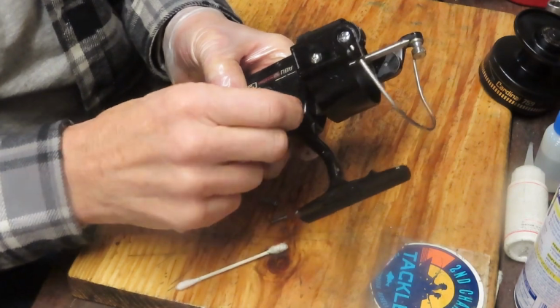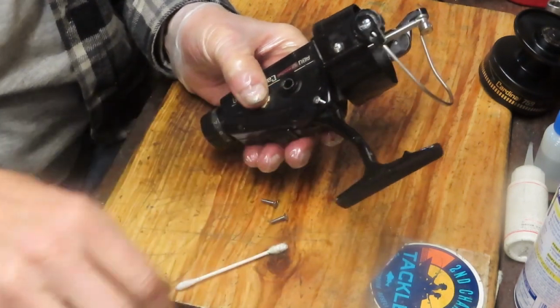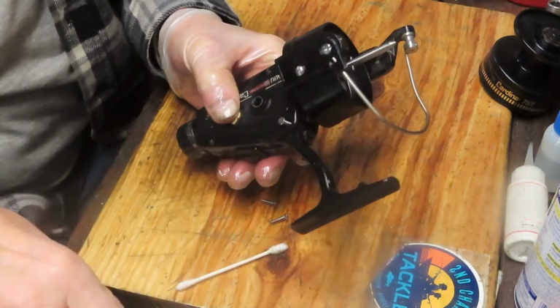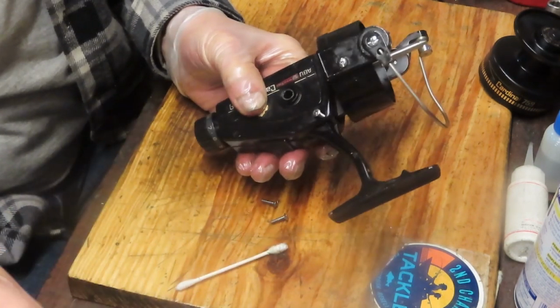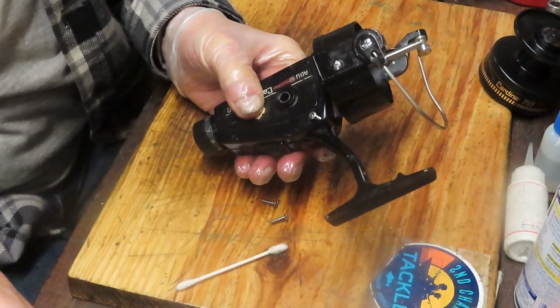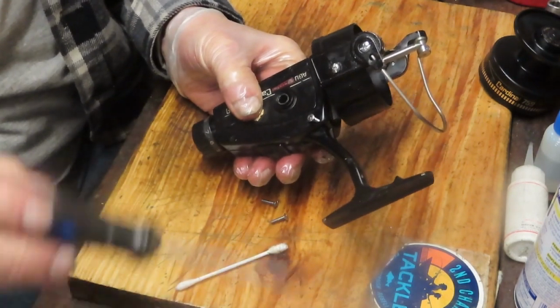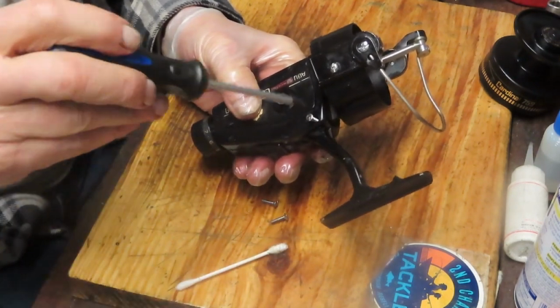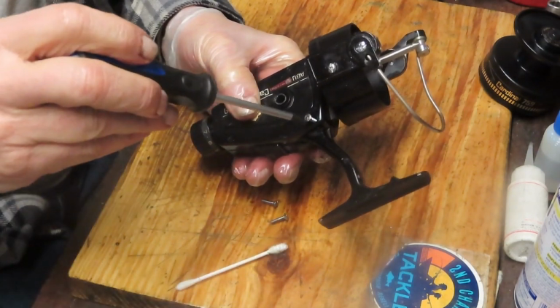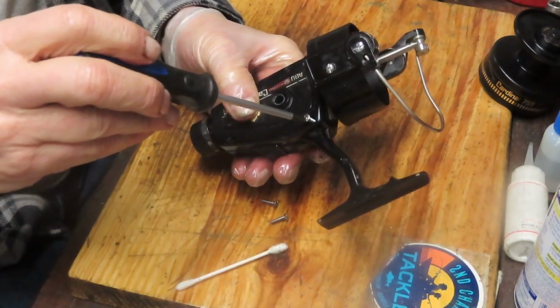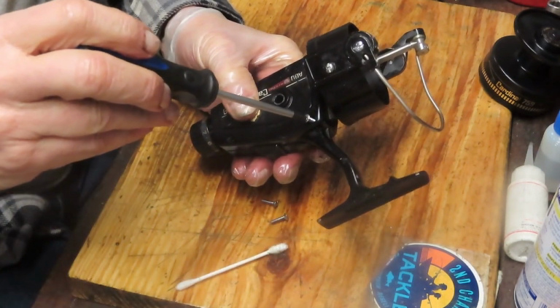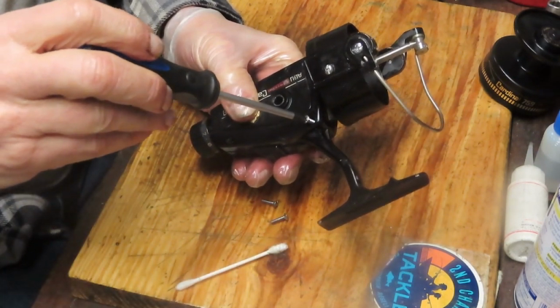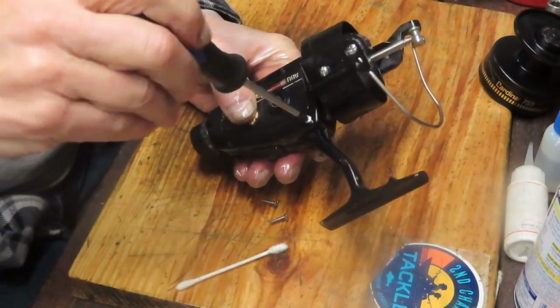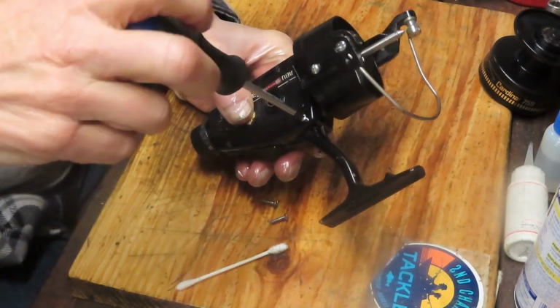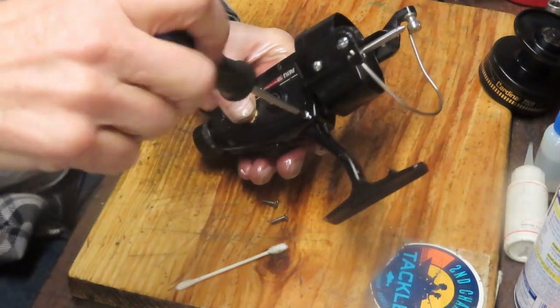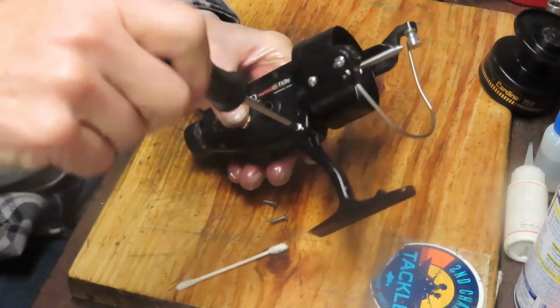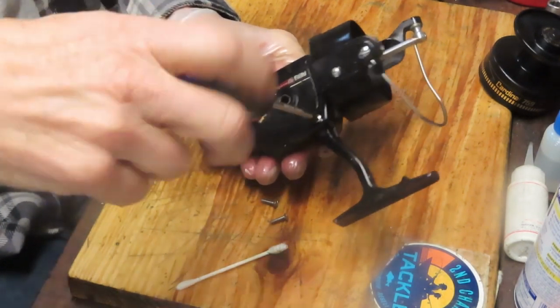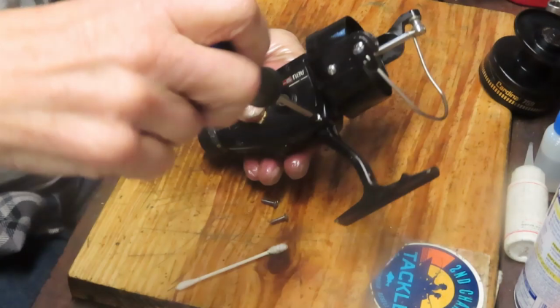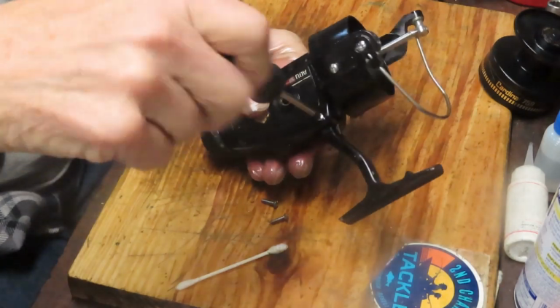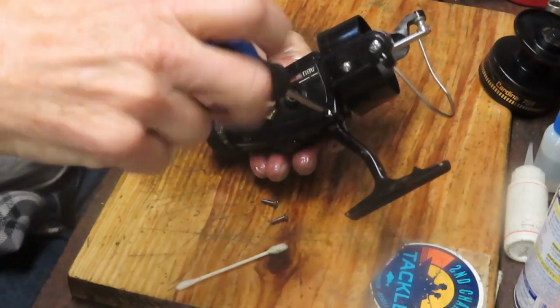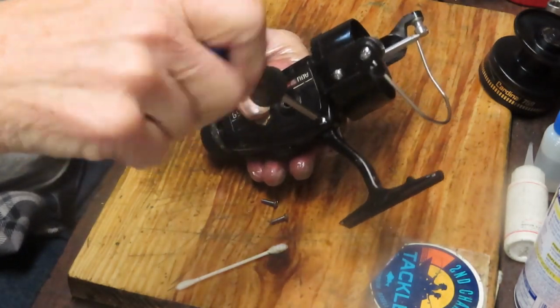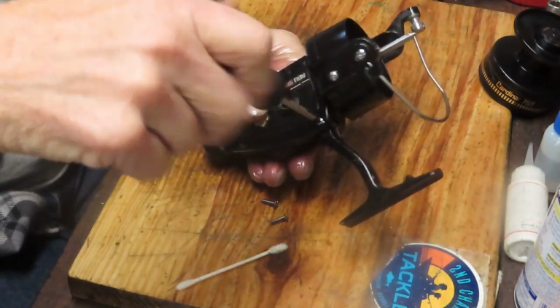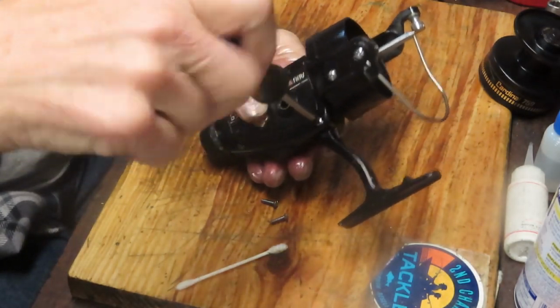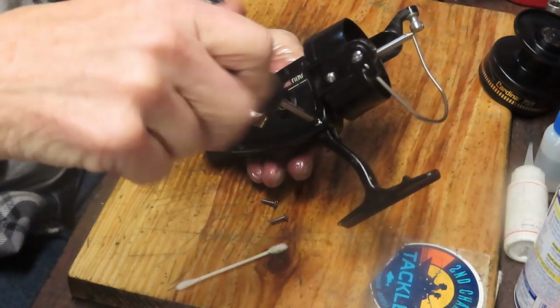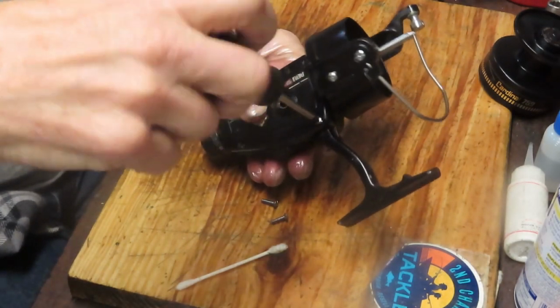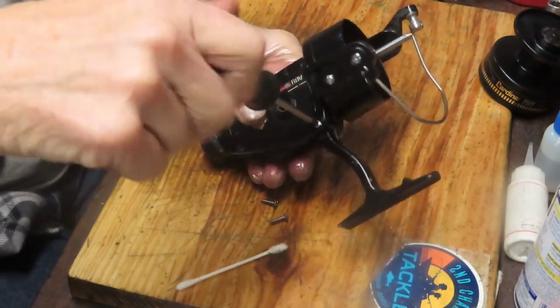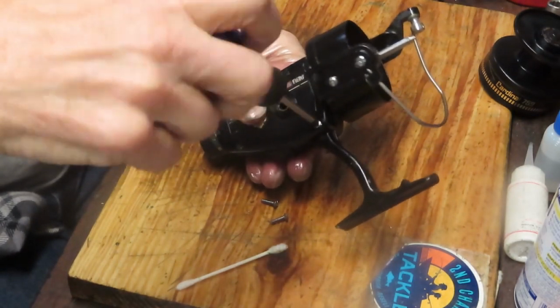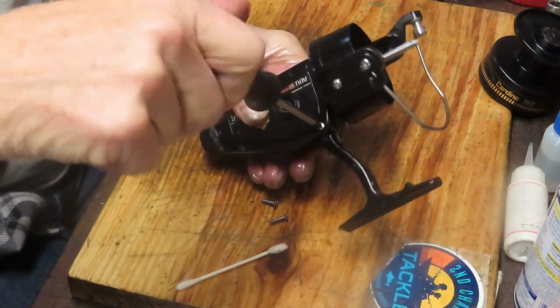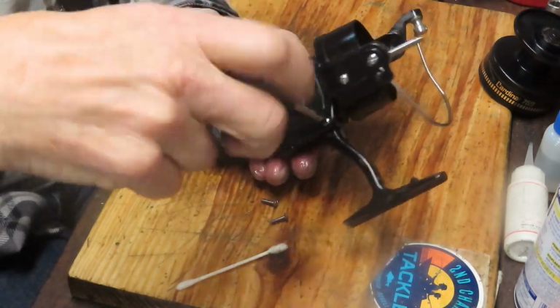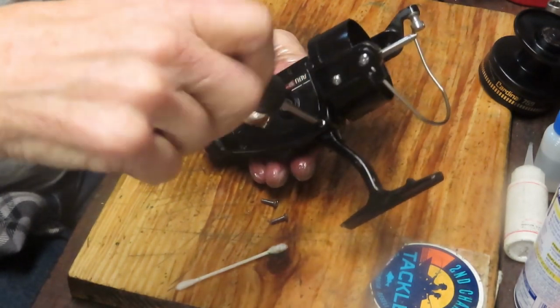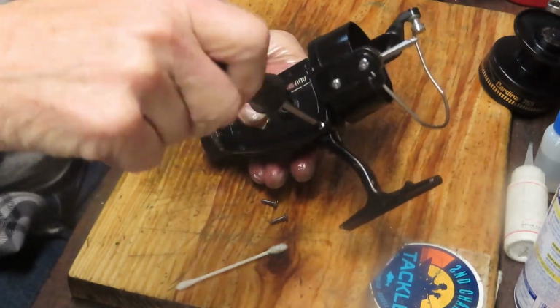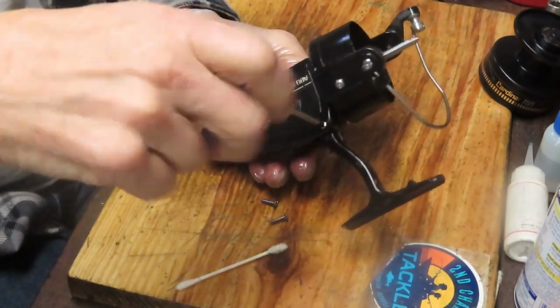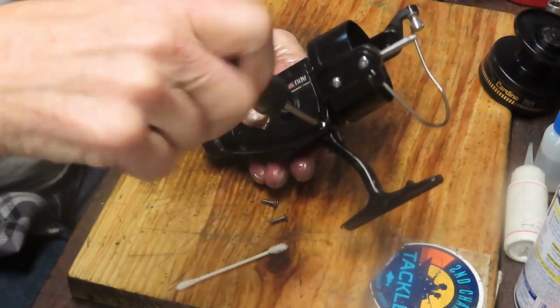Grab the three side plate screws — they're all the same size so position doesn't matter. We're nearly done testing this reel.